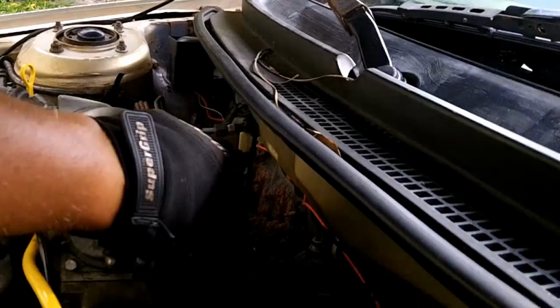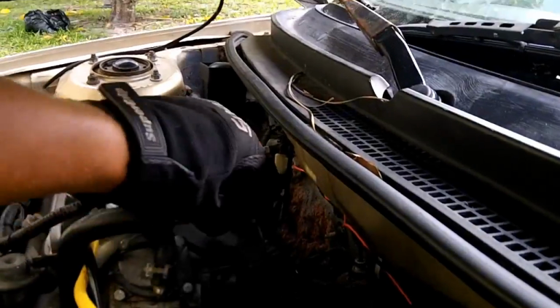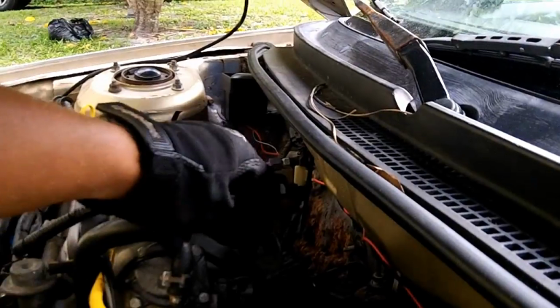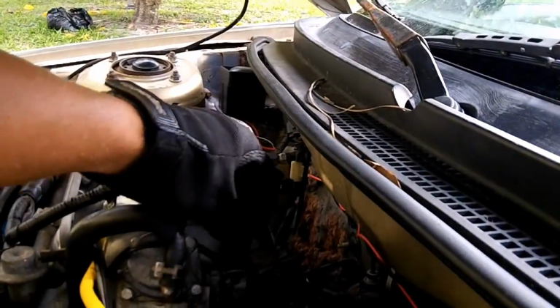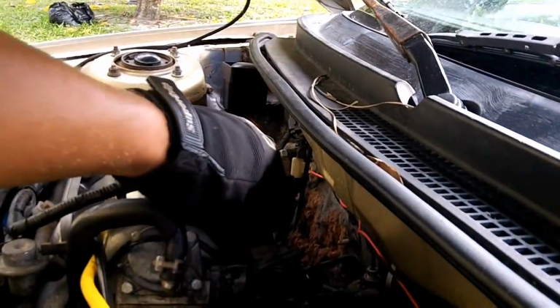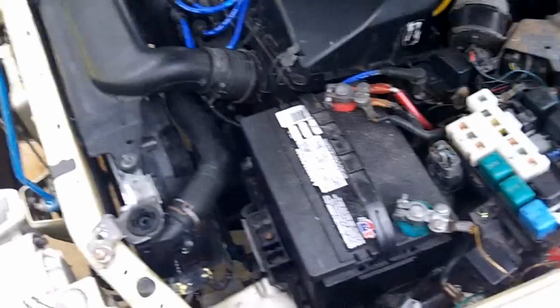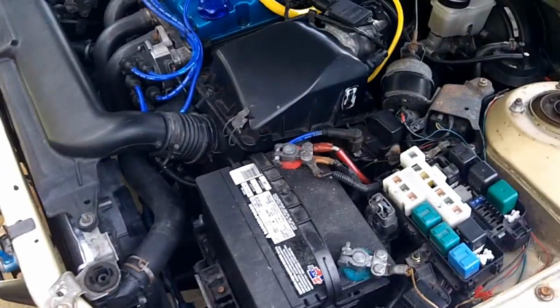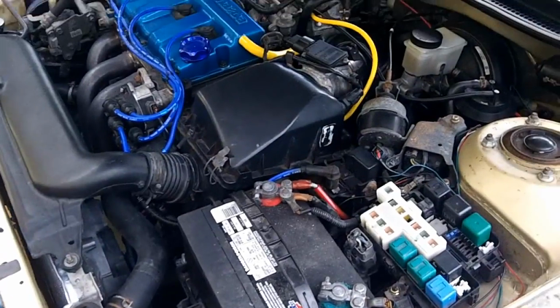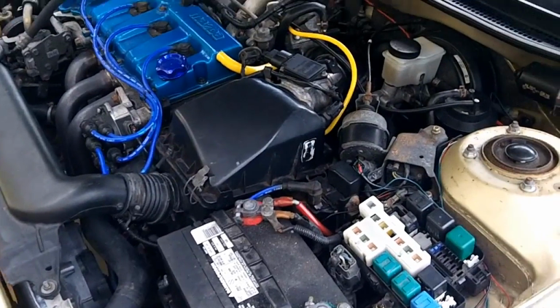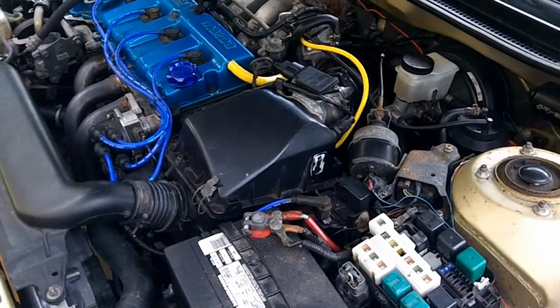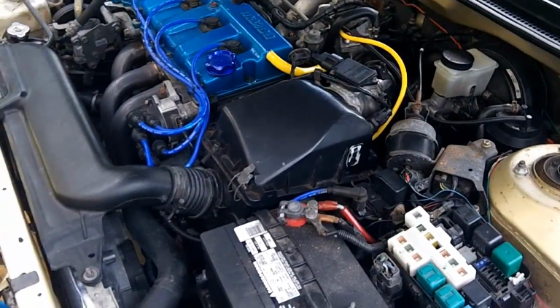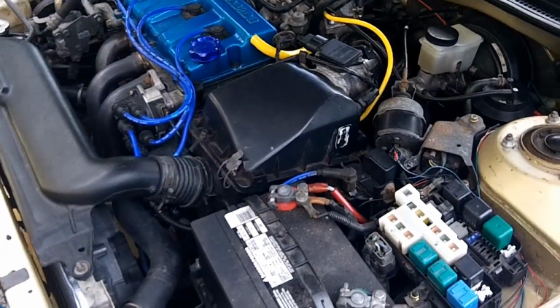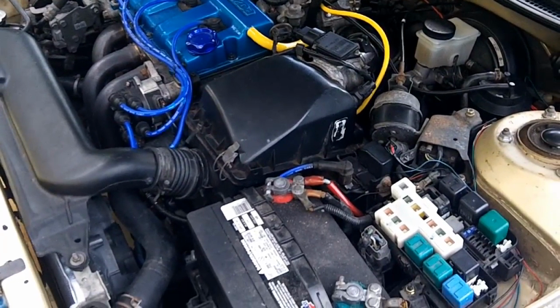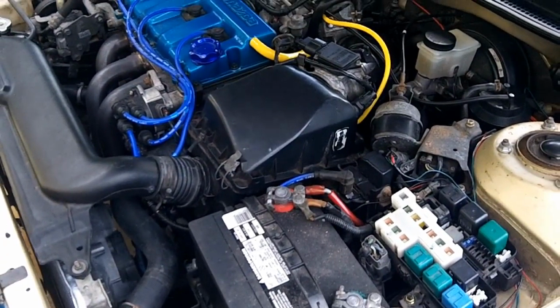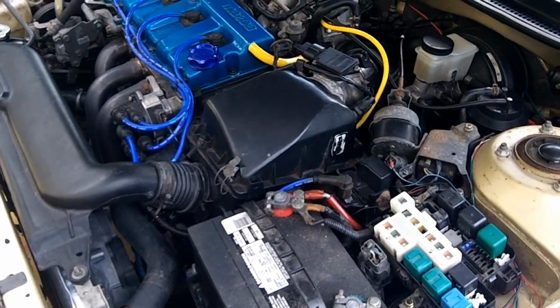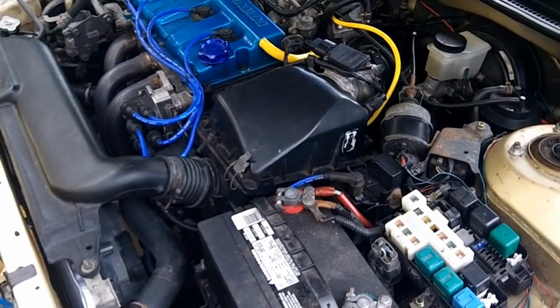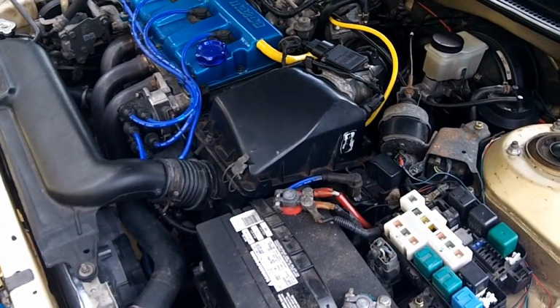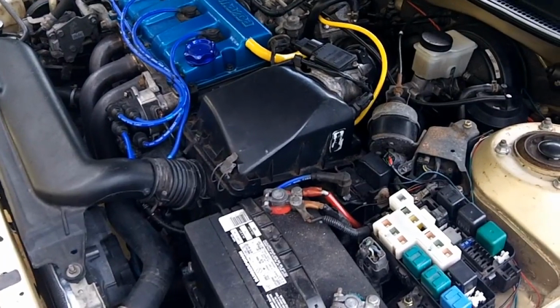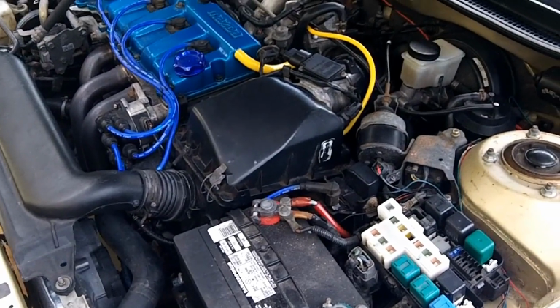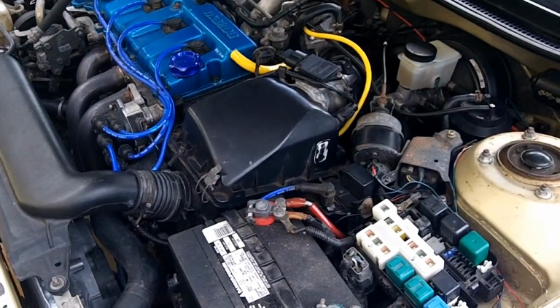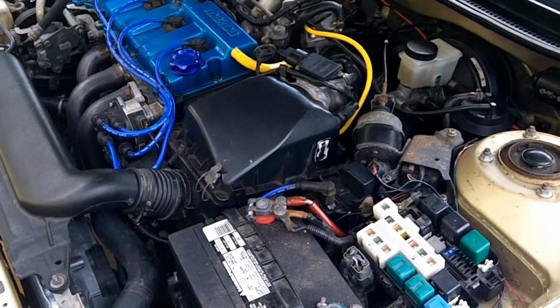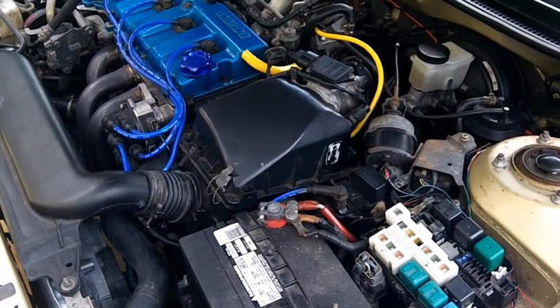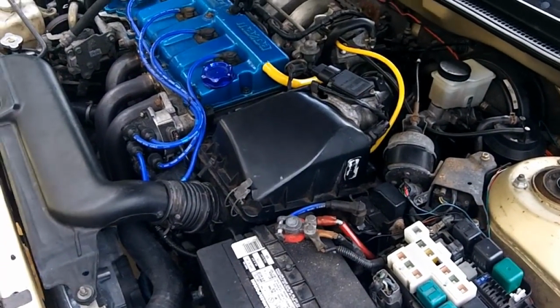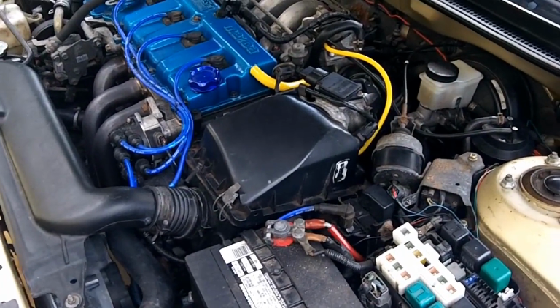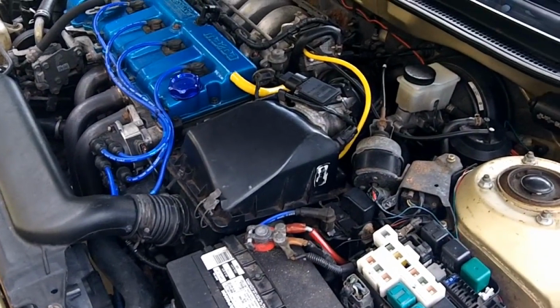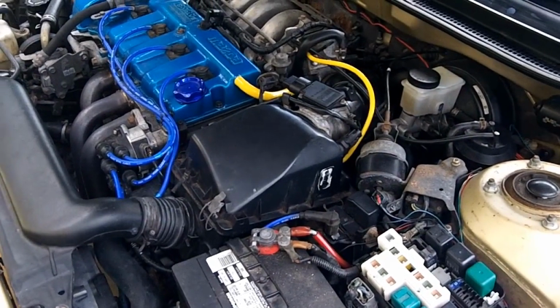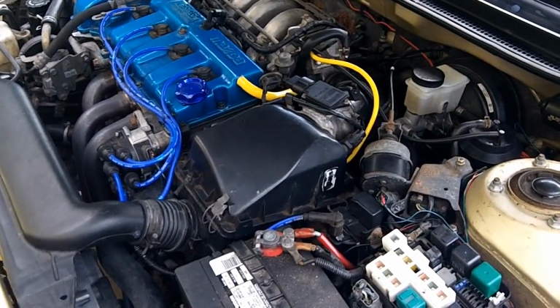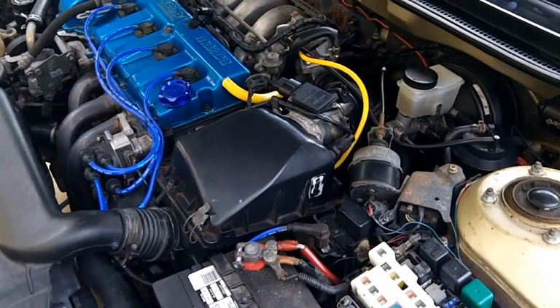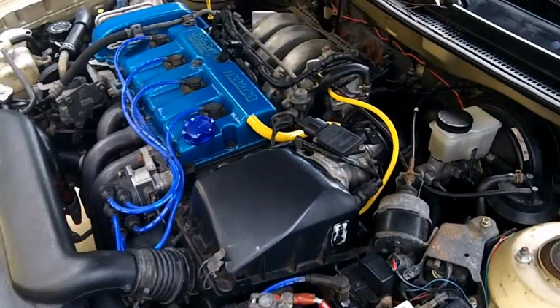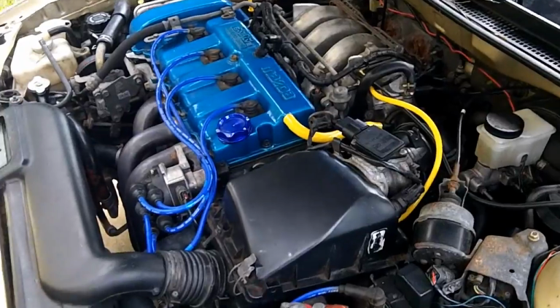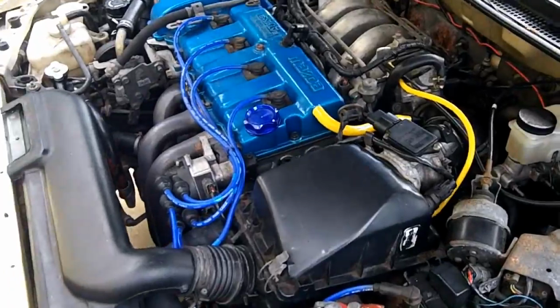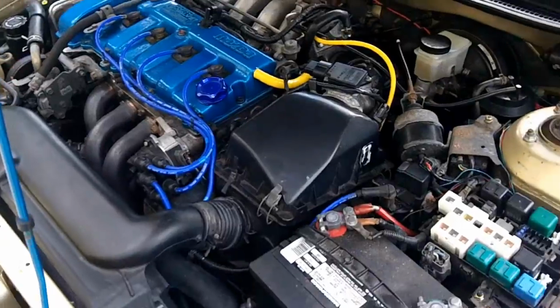Just reconnect your IAC connector. That's down at base idle again — almost. It's a little high, but it's certainly not 1,100 or 1,900 as it was last week.